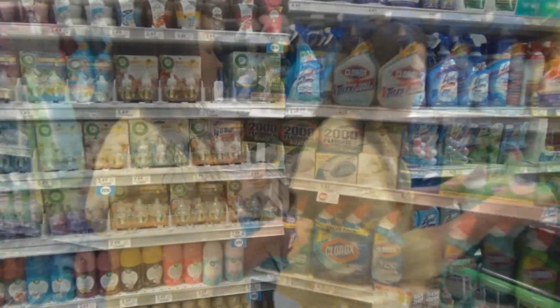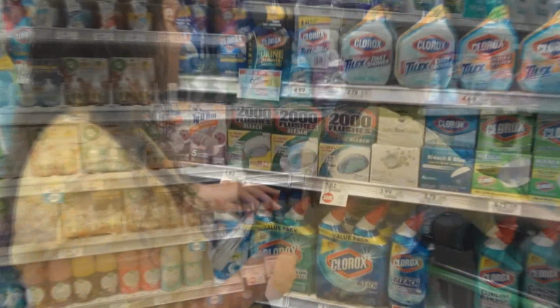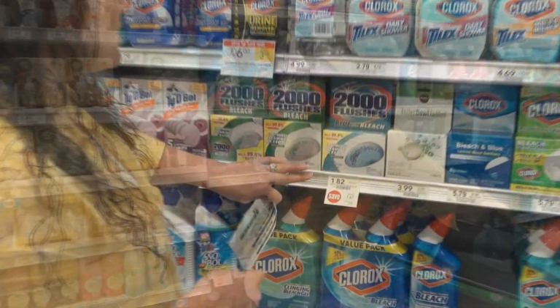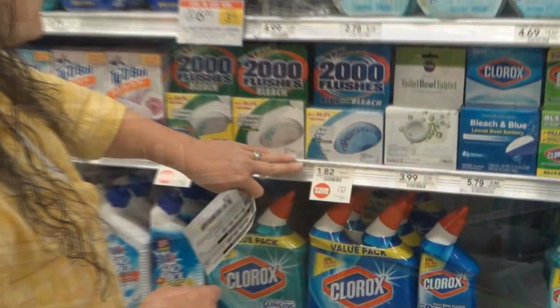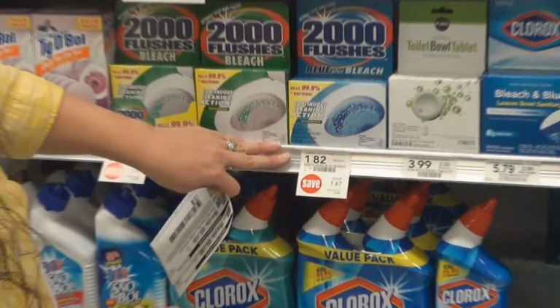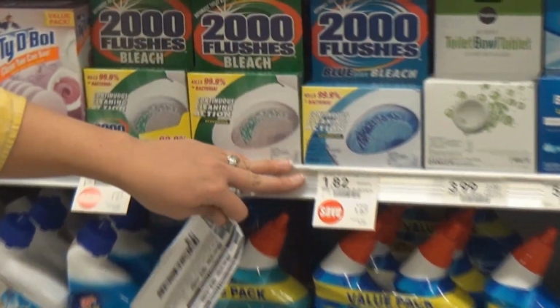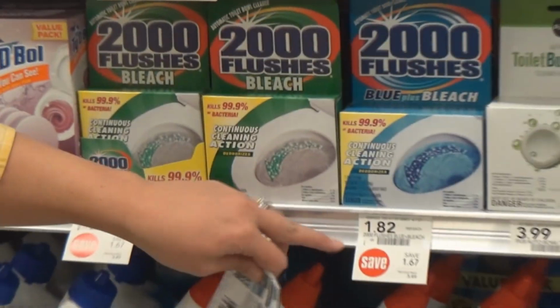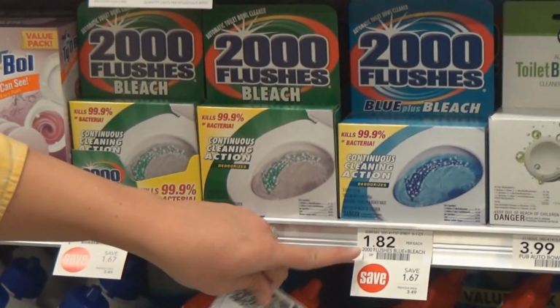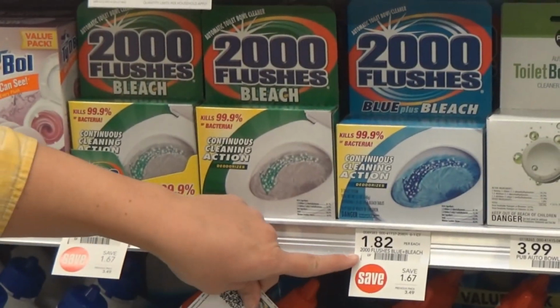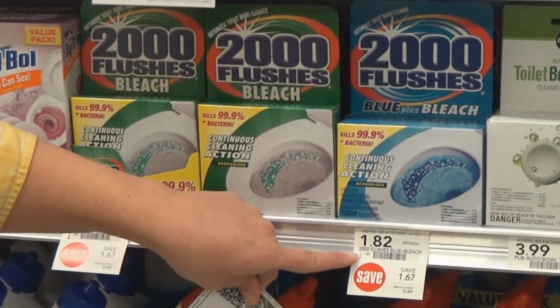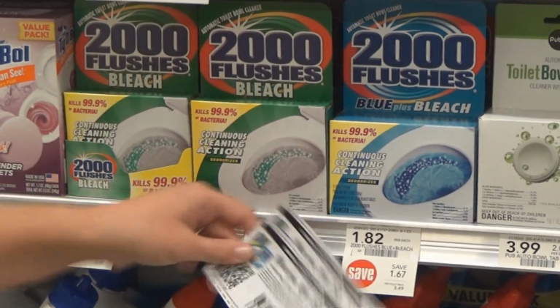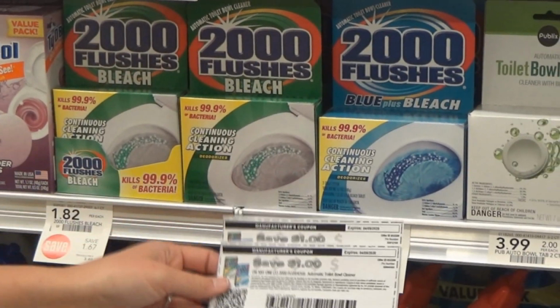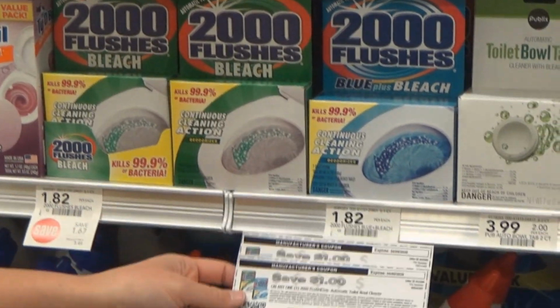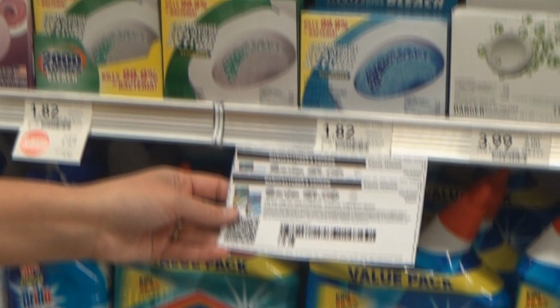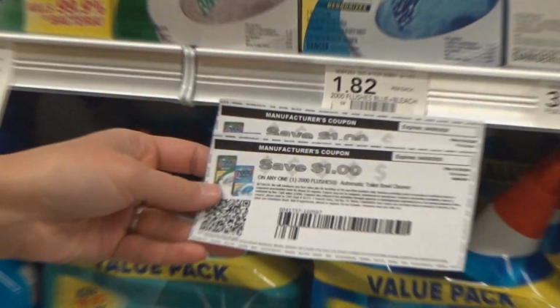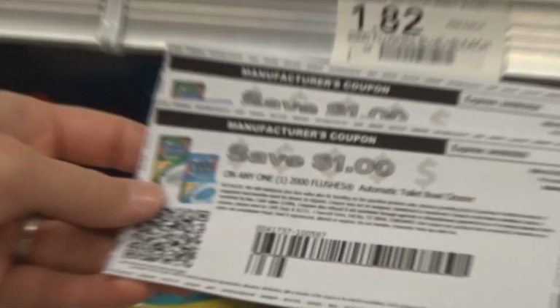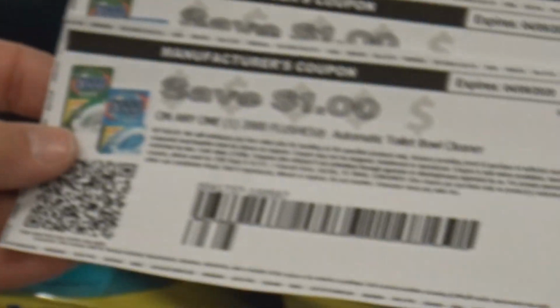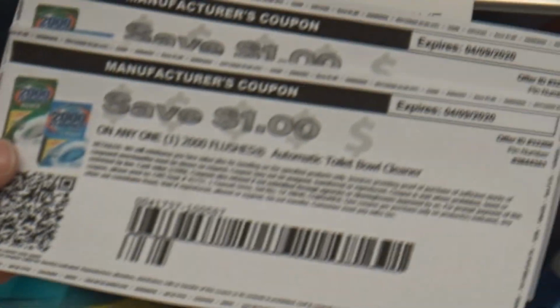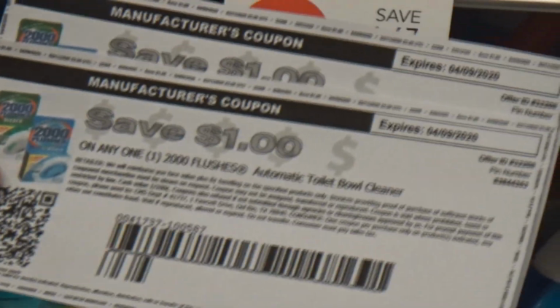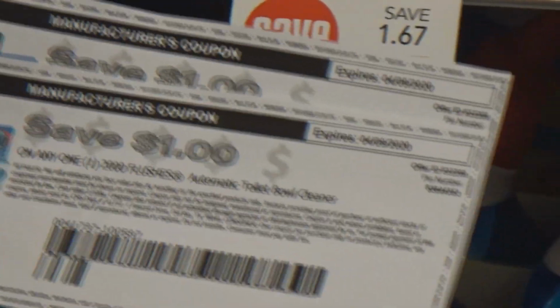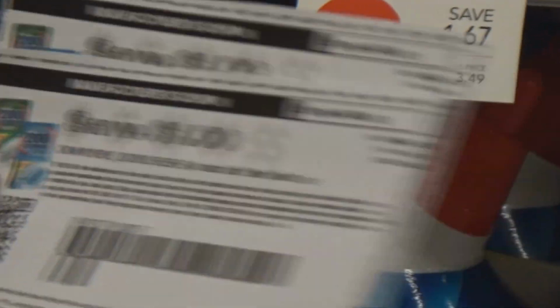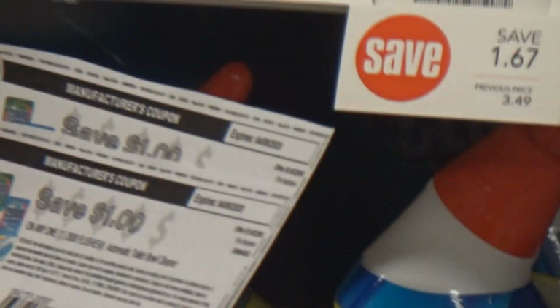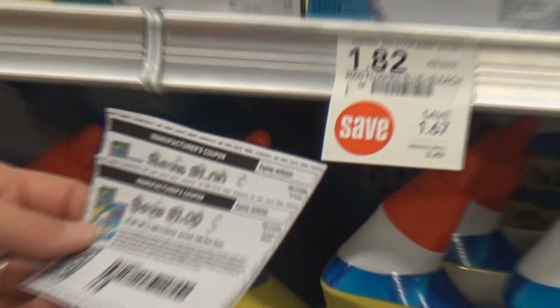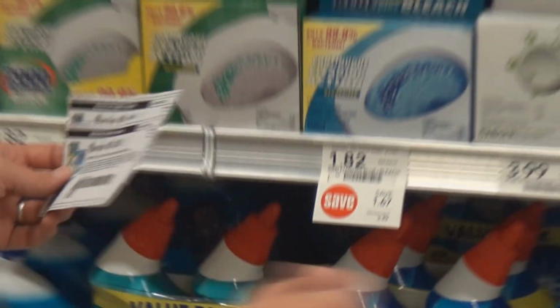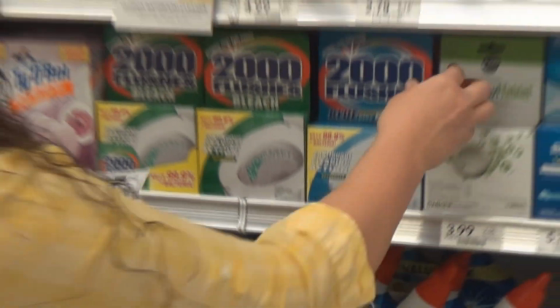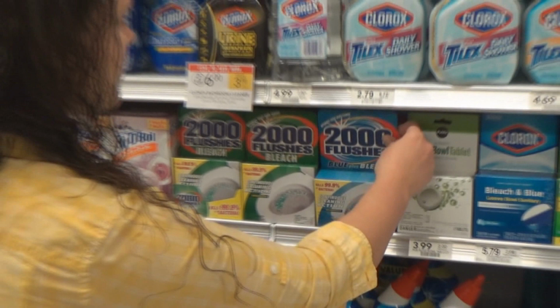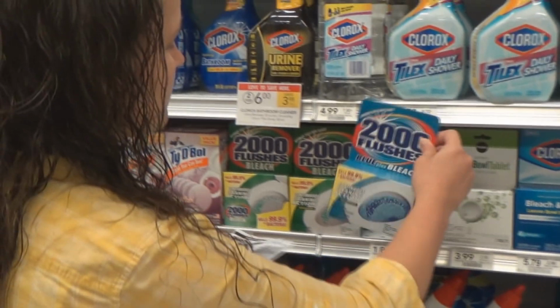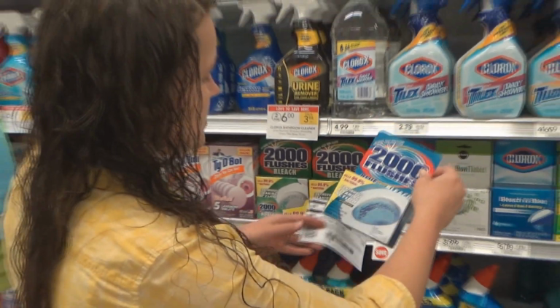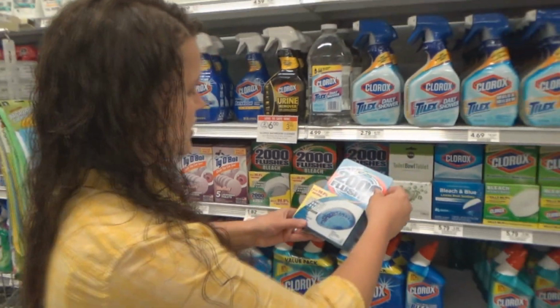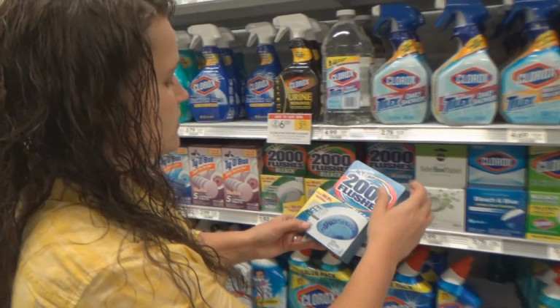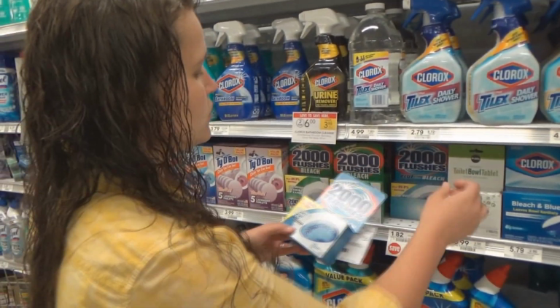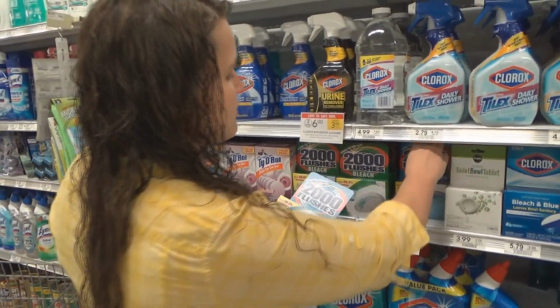The next deal that we're getting is on these 2000 Flushes that are on sale for $1.82 and we have a $1 off one printable coupon, so that's going to make these only $0.82 each. We are getting two of these today and each one comes with two tablets.